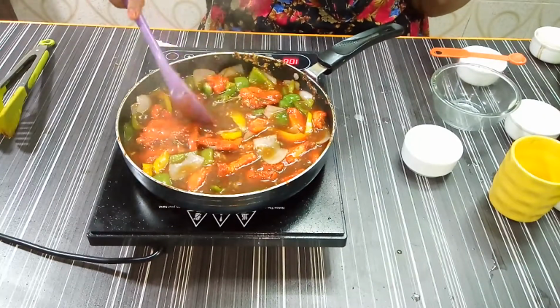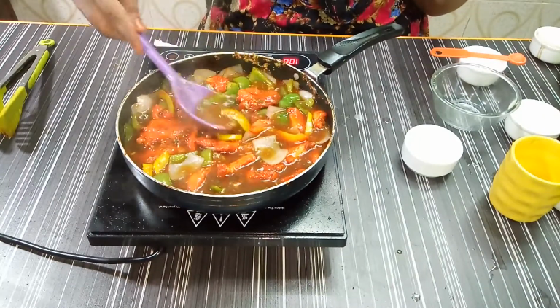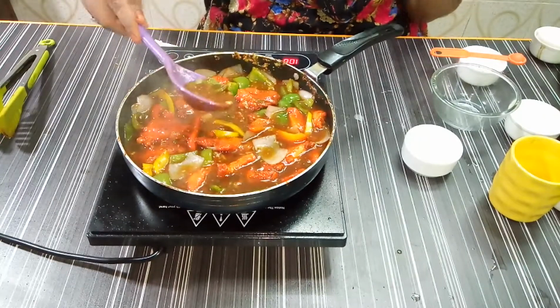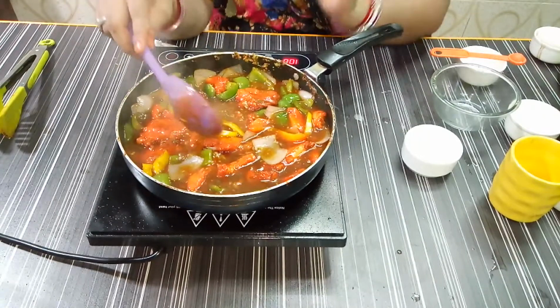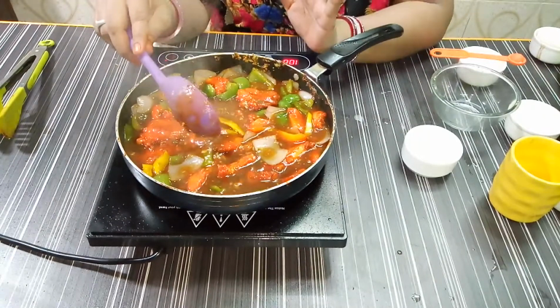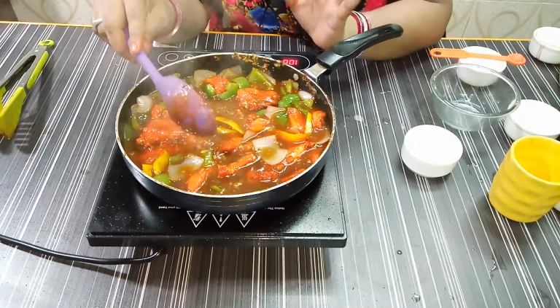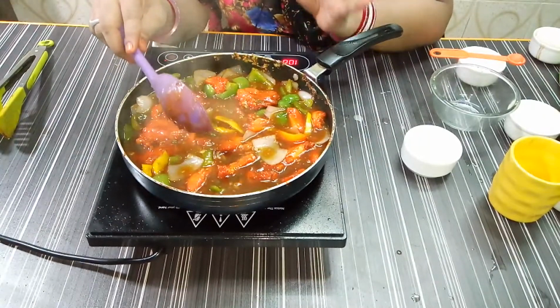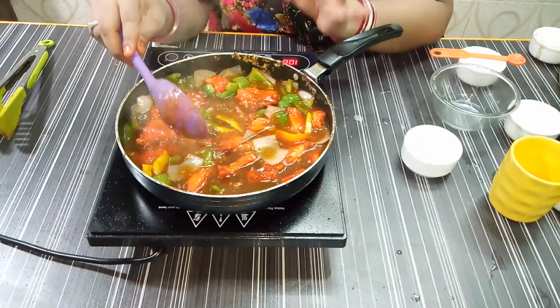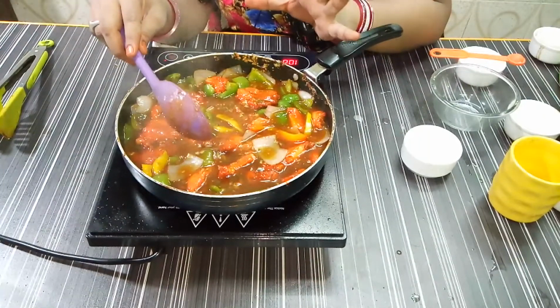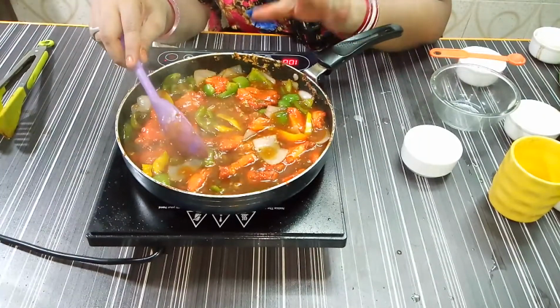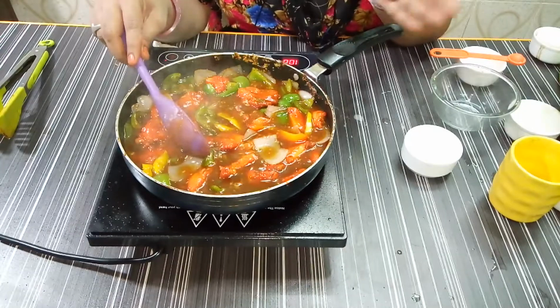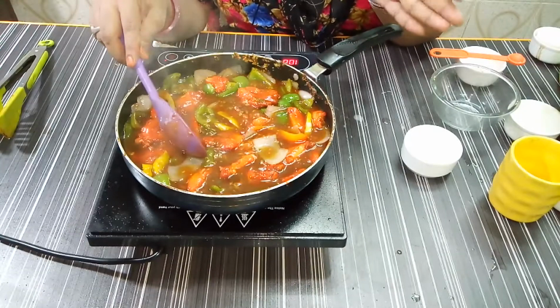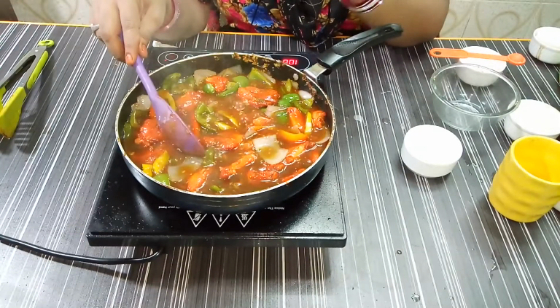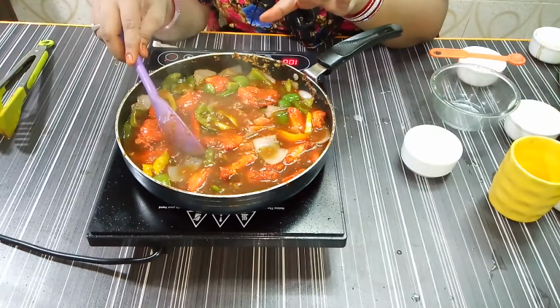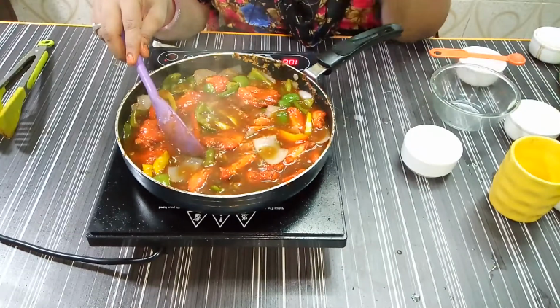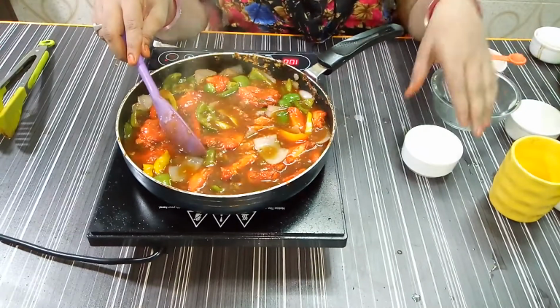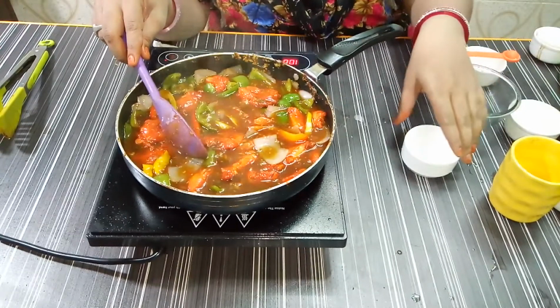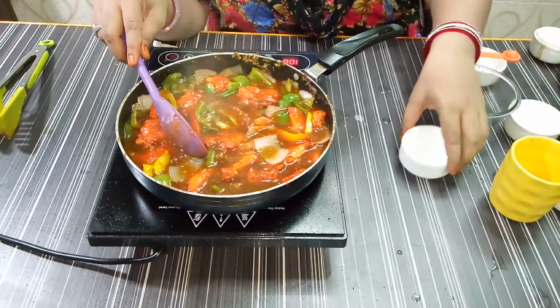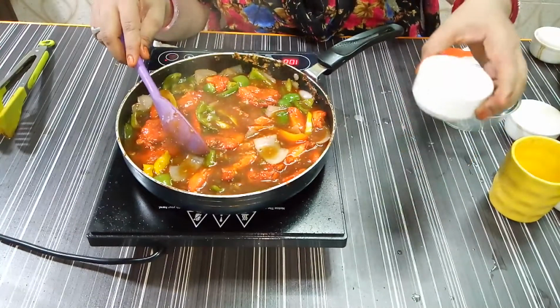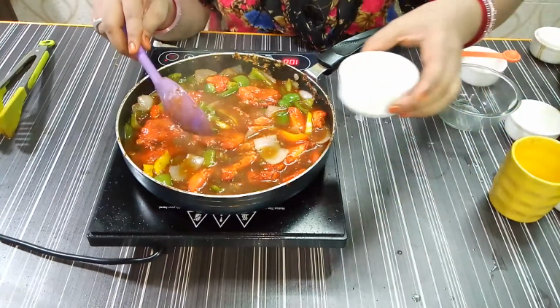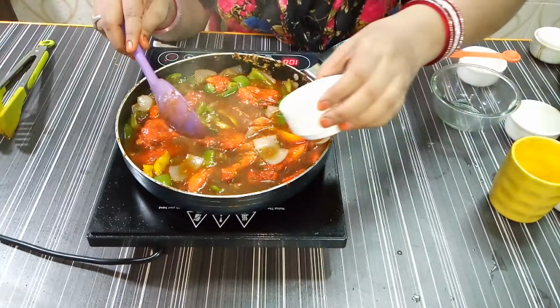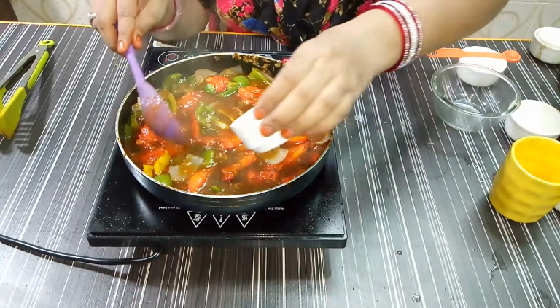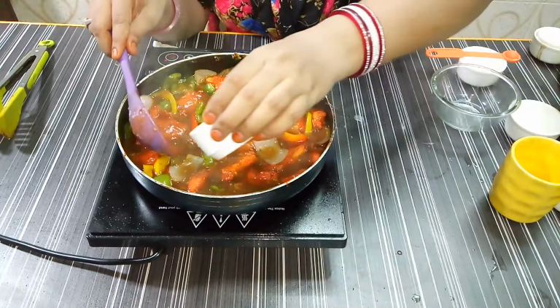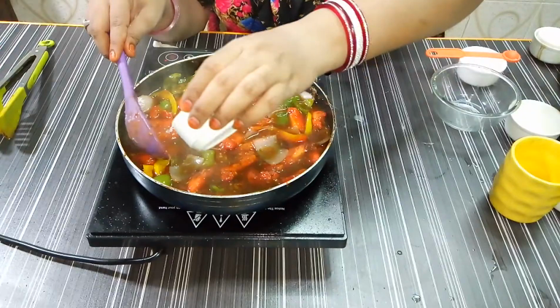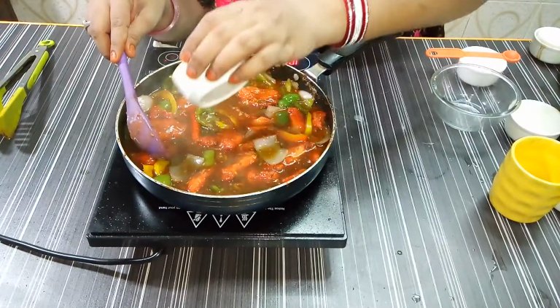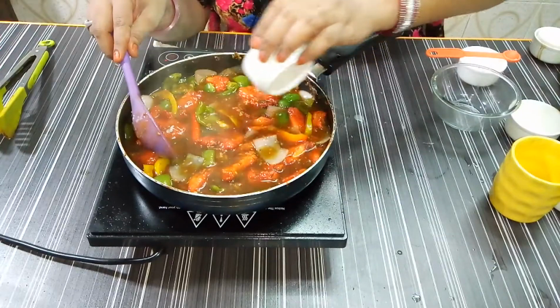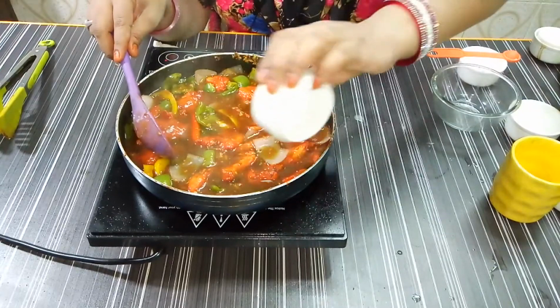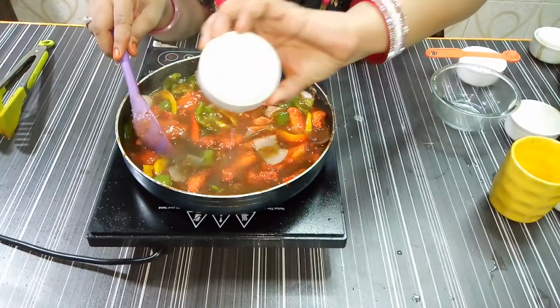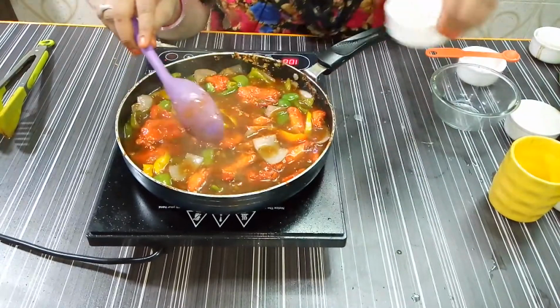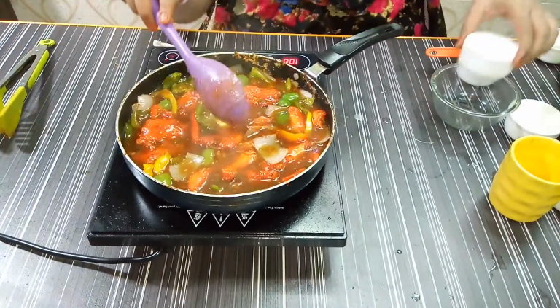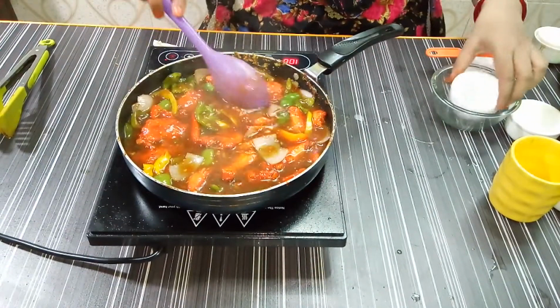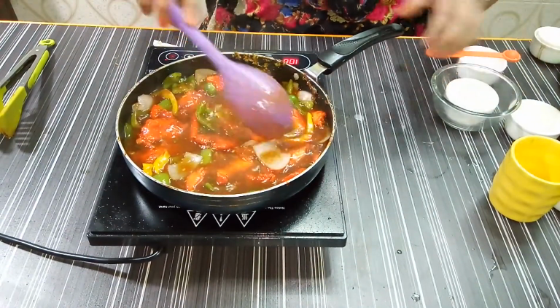I added 1 tablespoon of corn flour mixed with water as a slurry, and I will add 1 tablespoon of vinegar for taste and flavor.